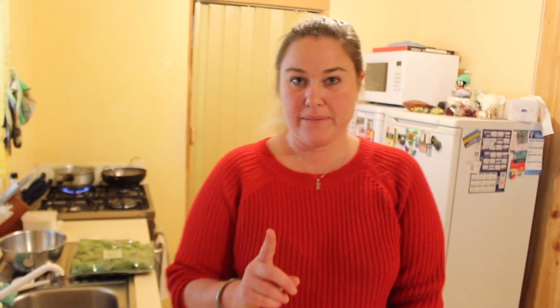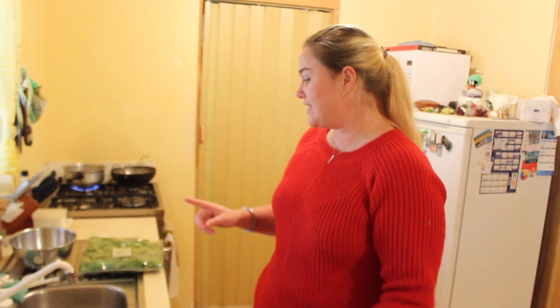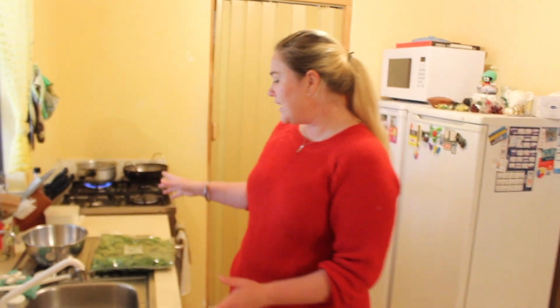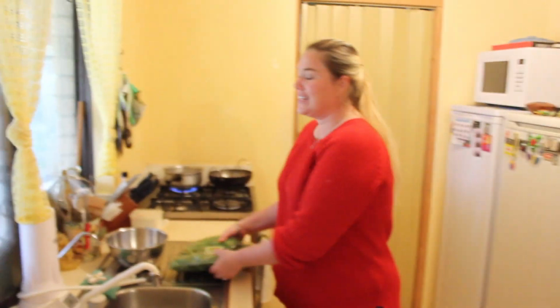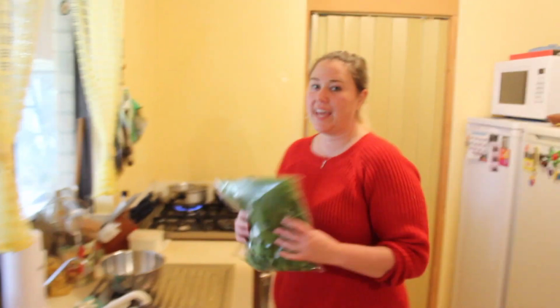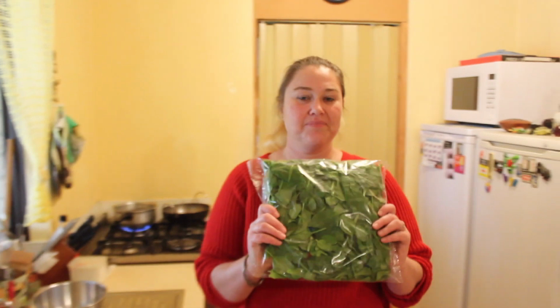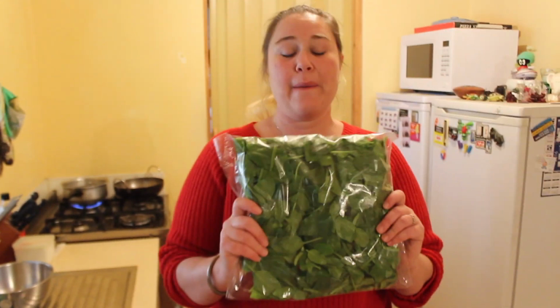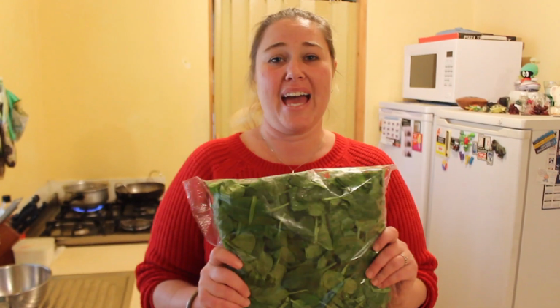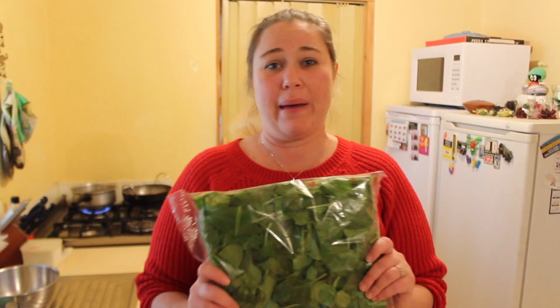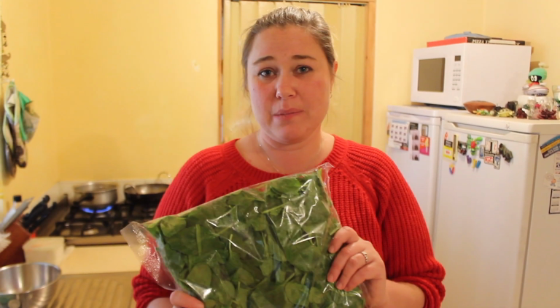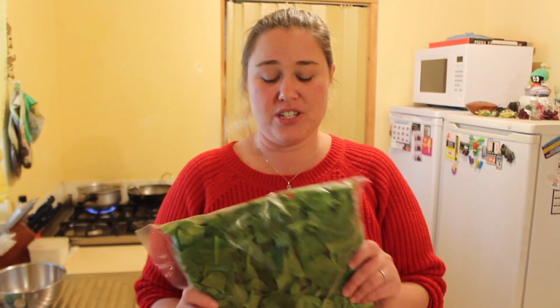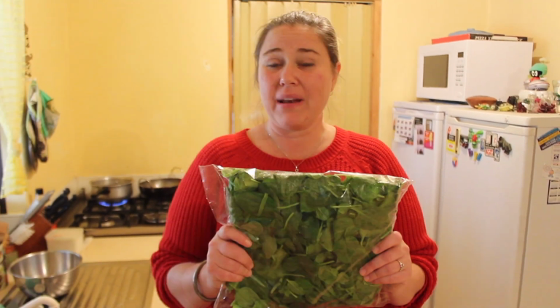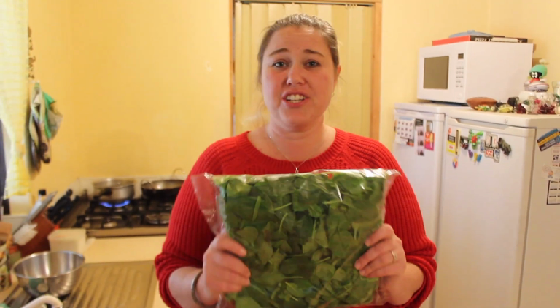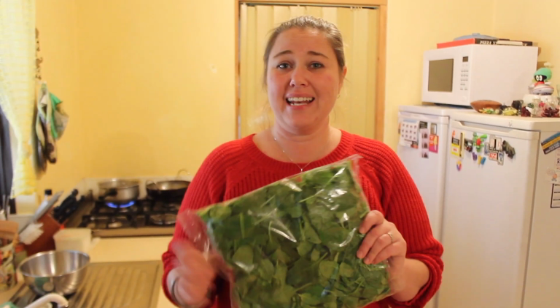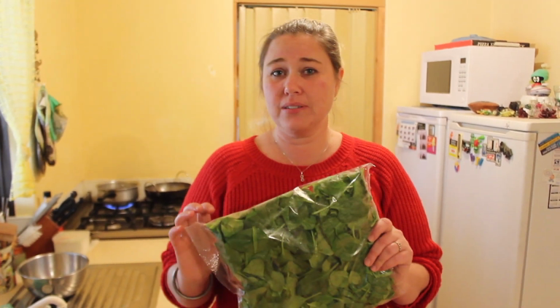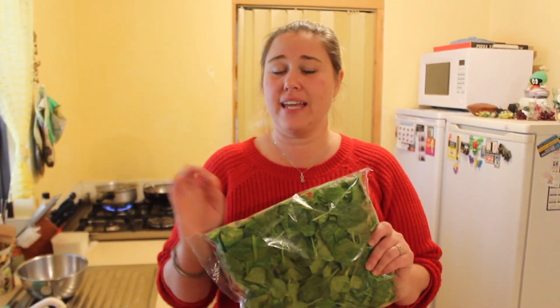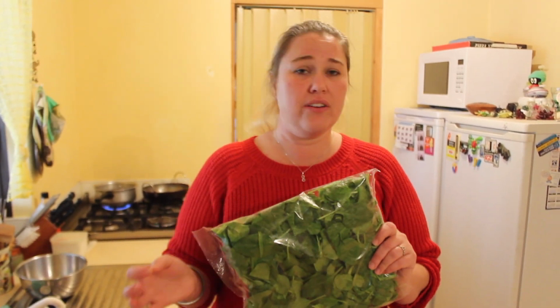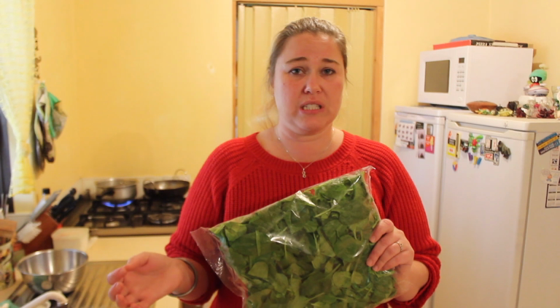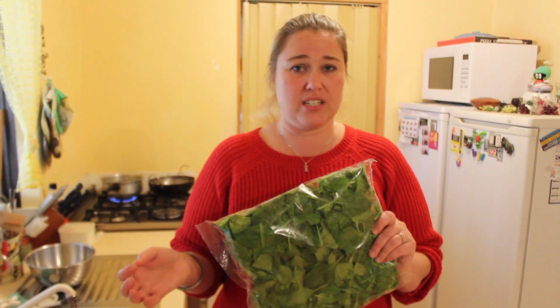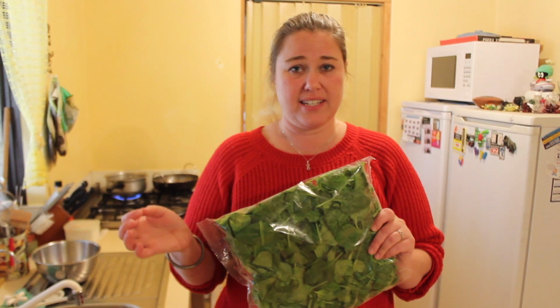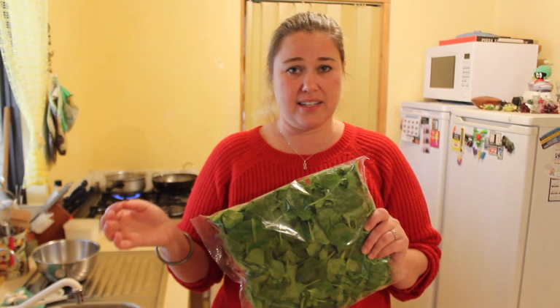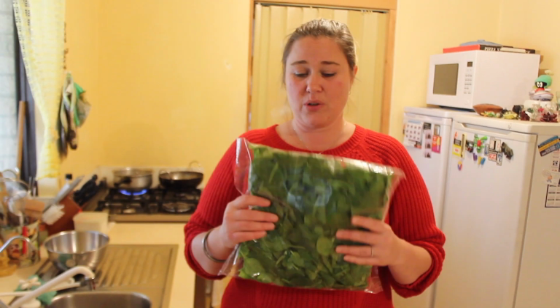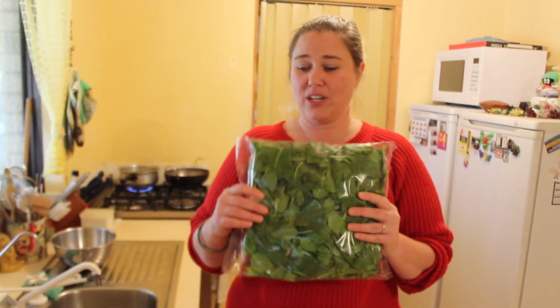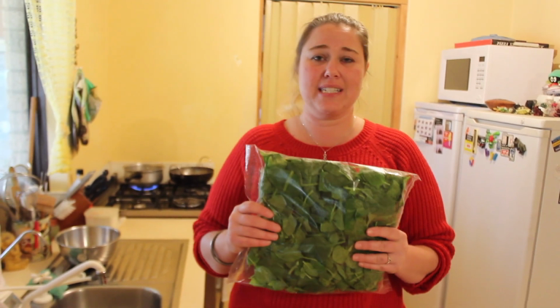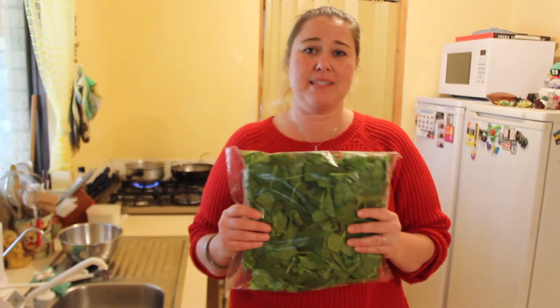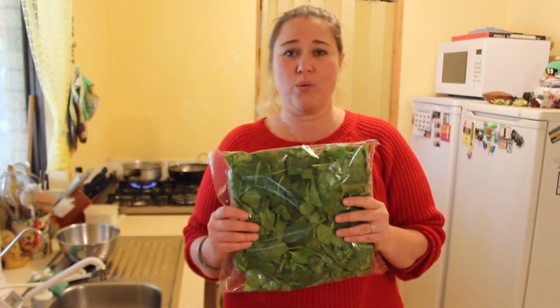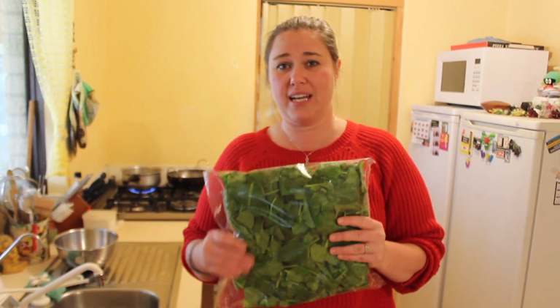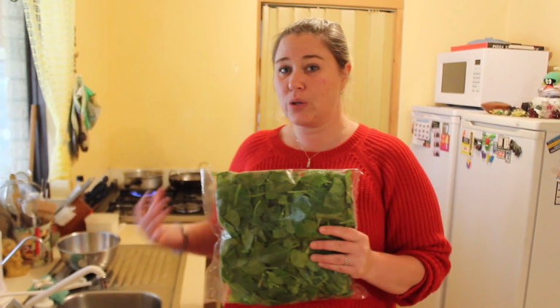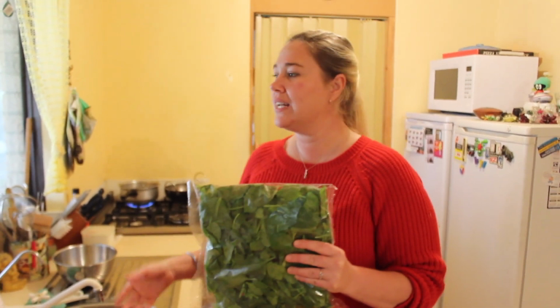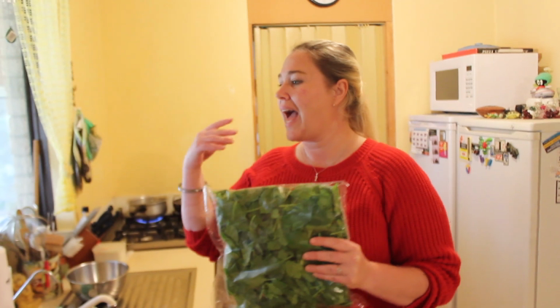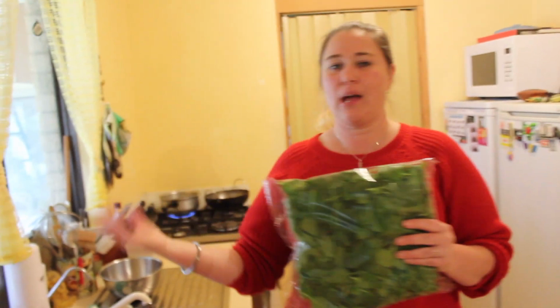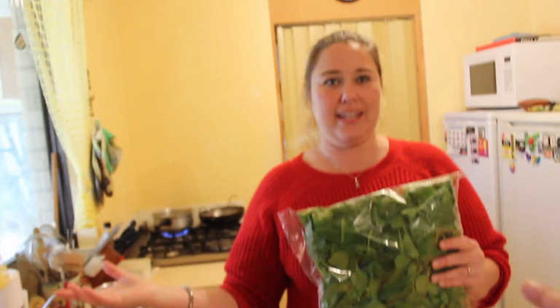For the saag I just get a bag of baby spinach, blanch it a little — never overcook spinach because then it tastes yummy. So I give it a quick dip in some hot water and then cool it and then I blend it.